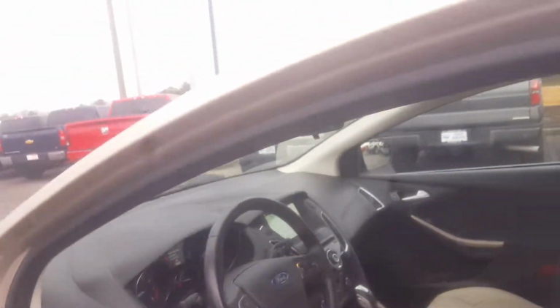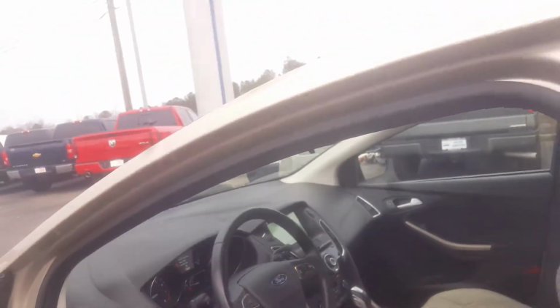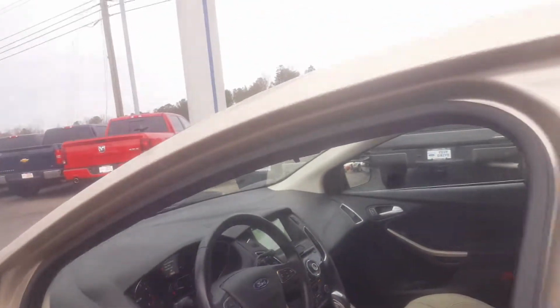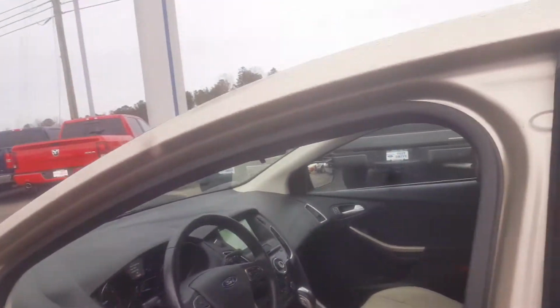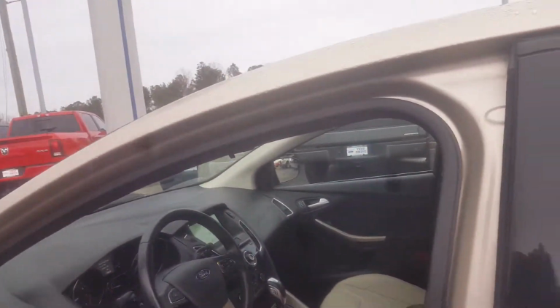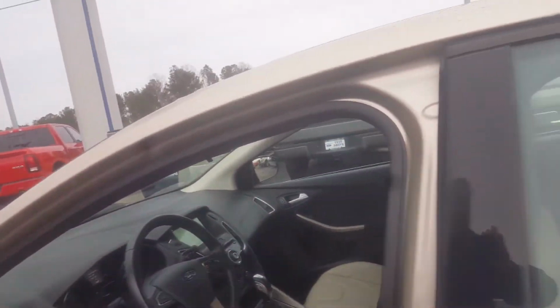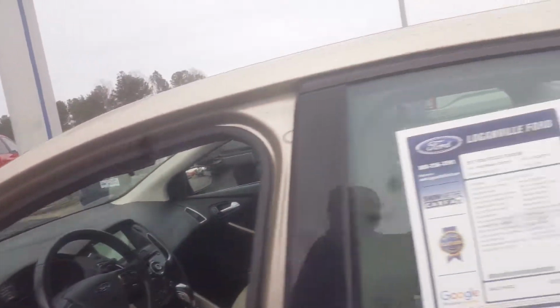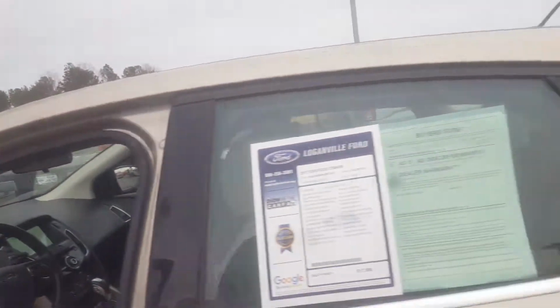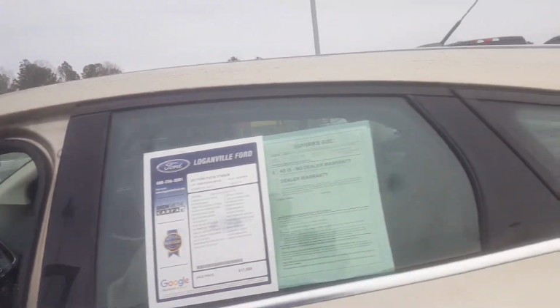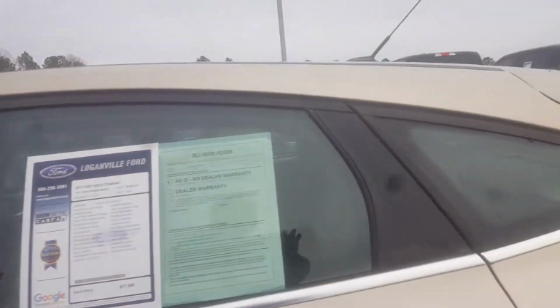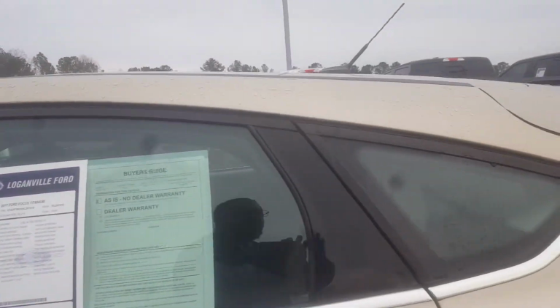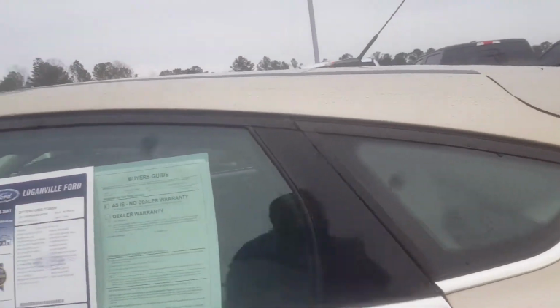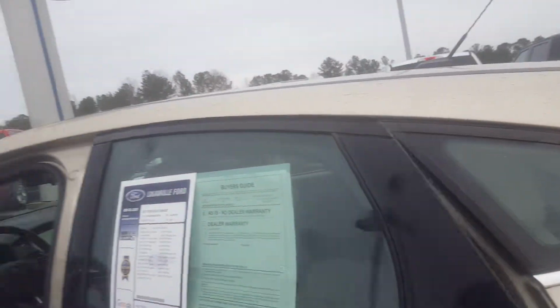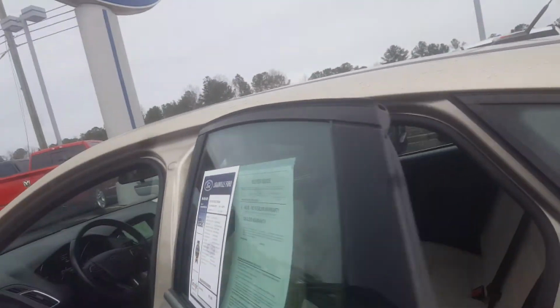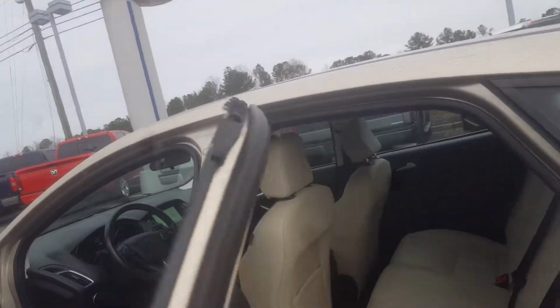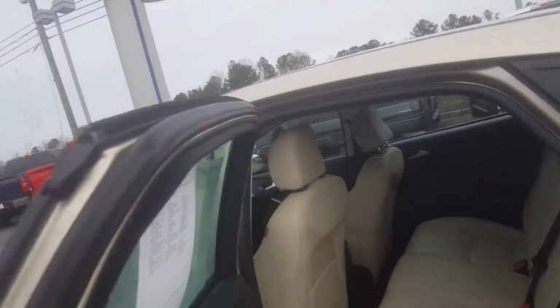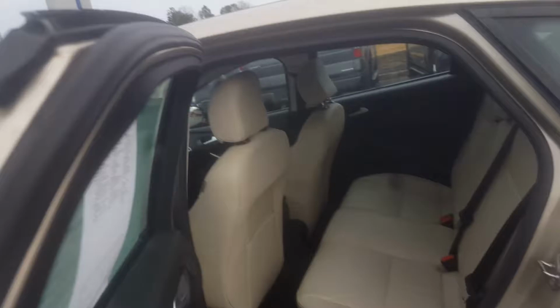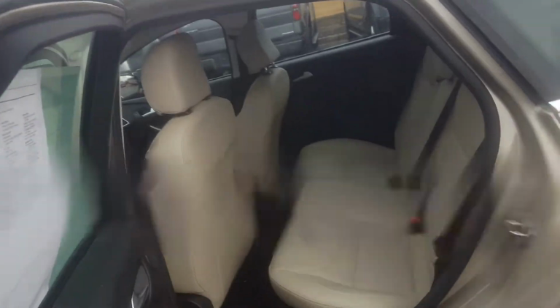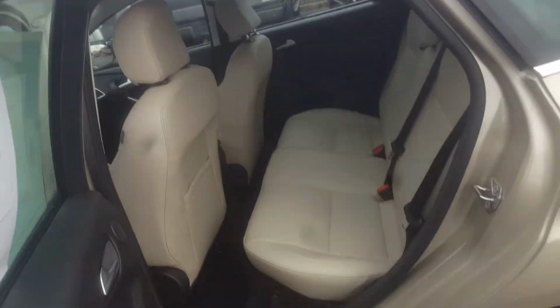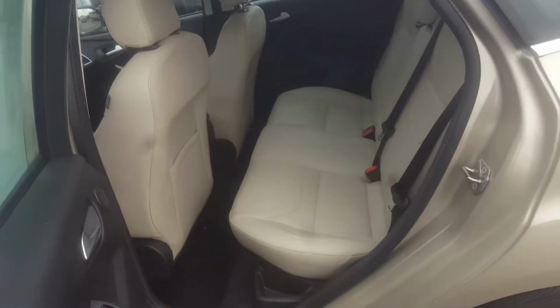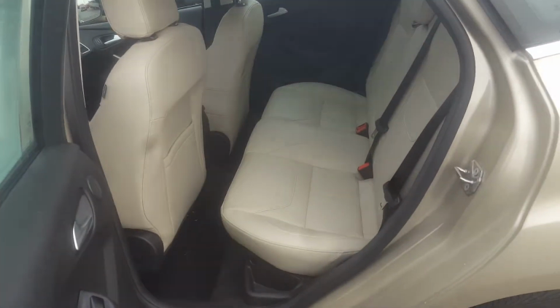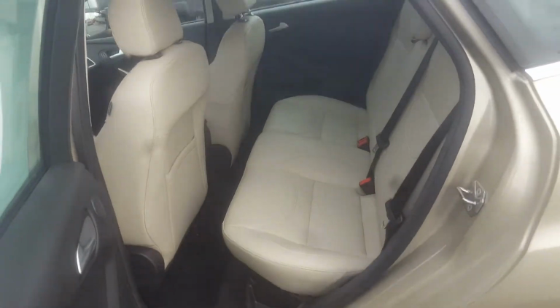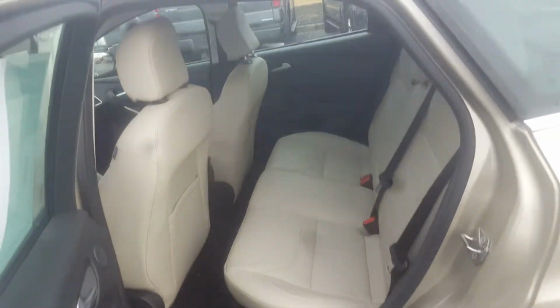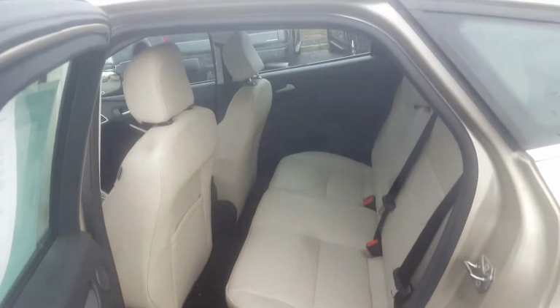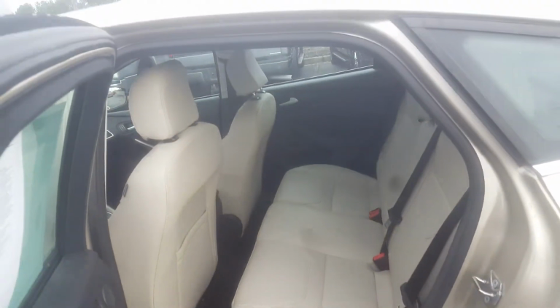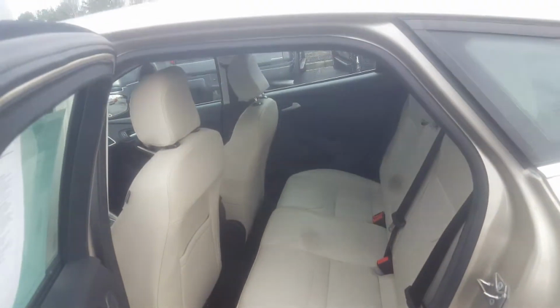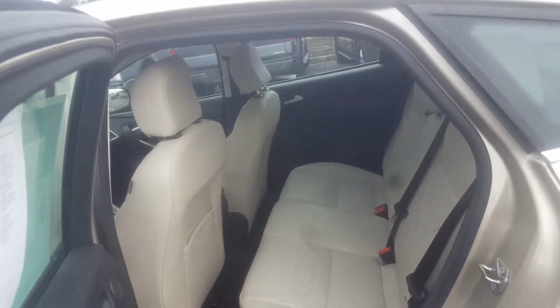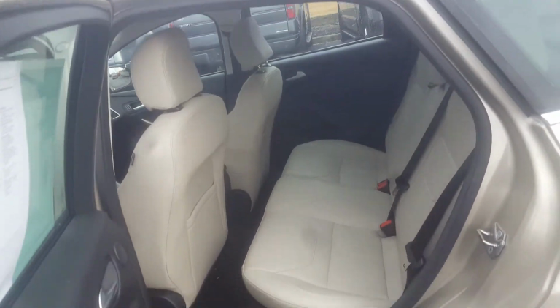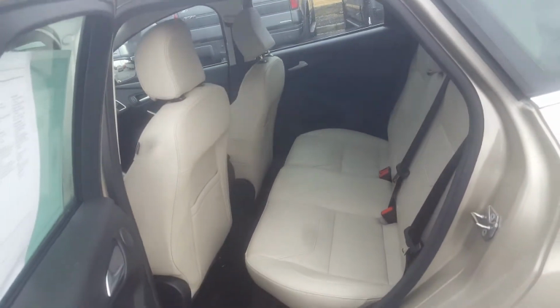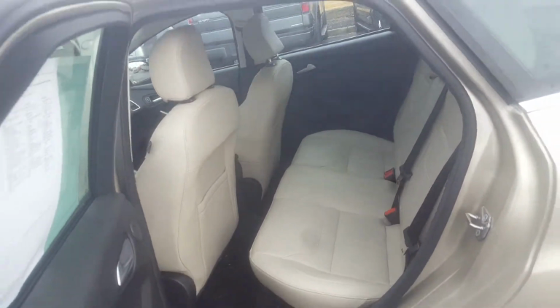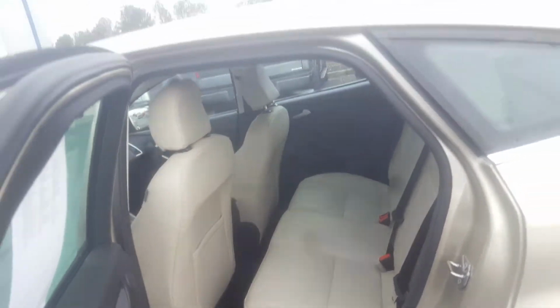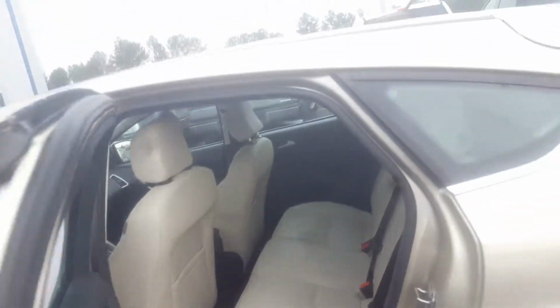Let's look at the backseat area here to show you this vehicle is nice and clean, ready for a test drive and purchase.